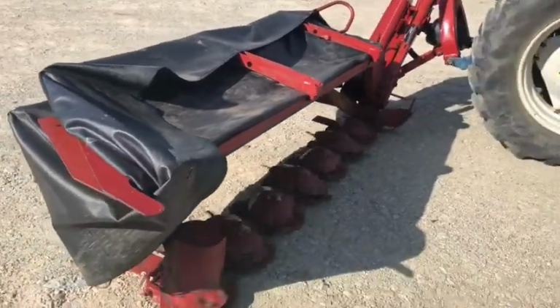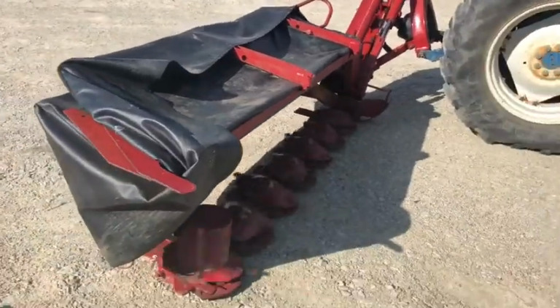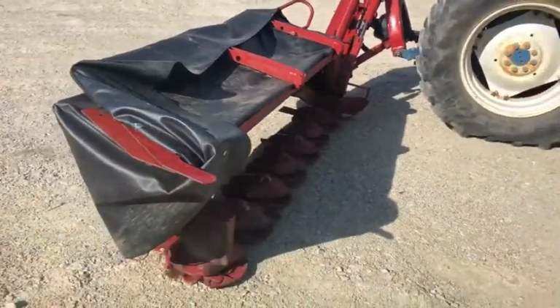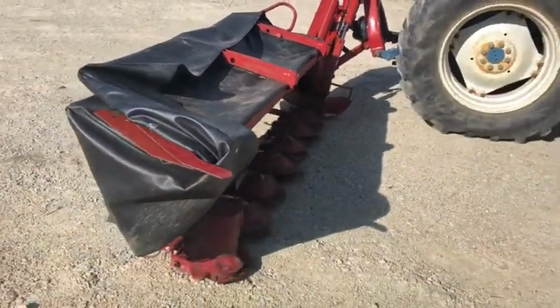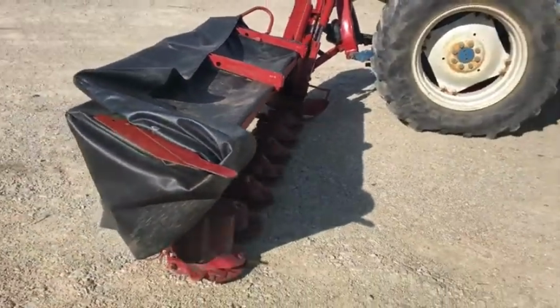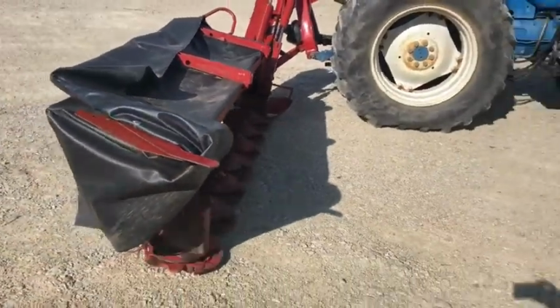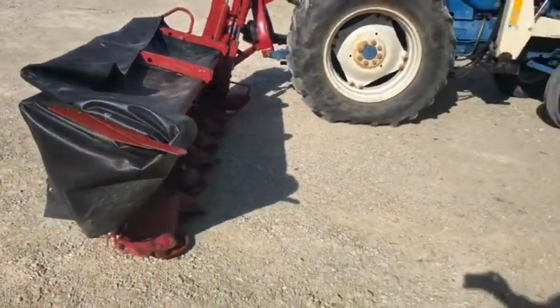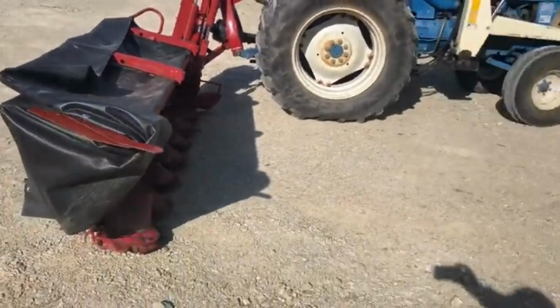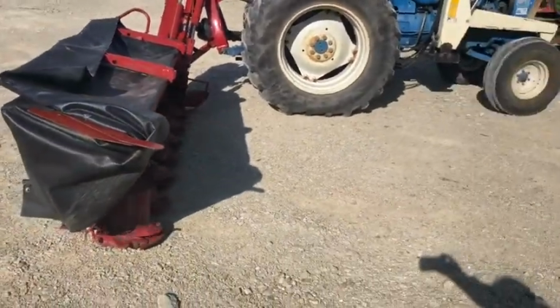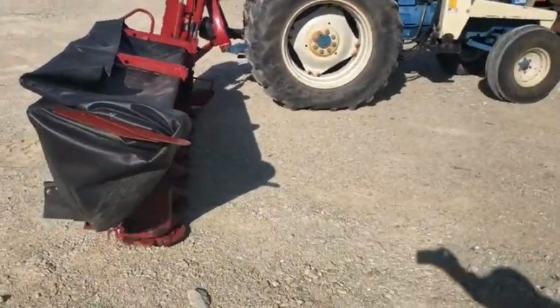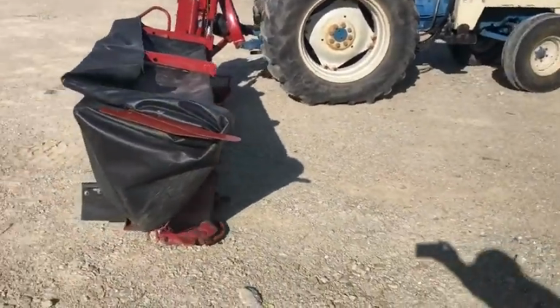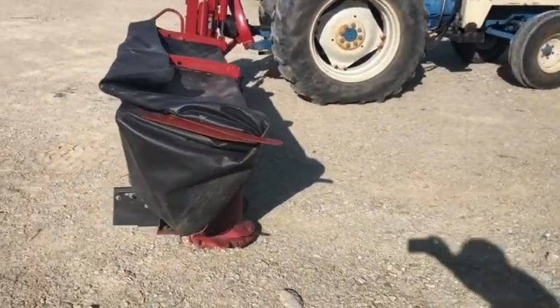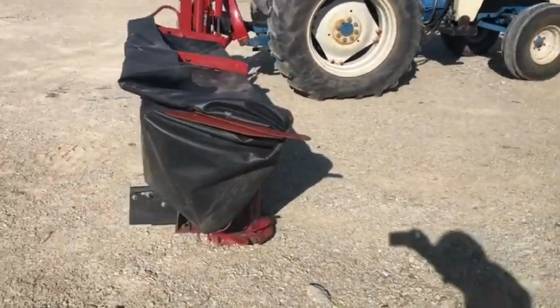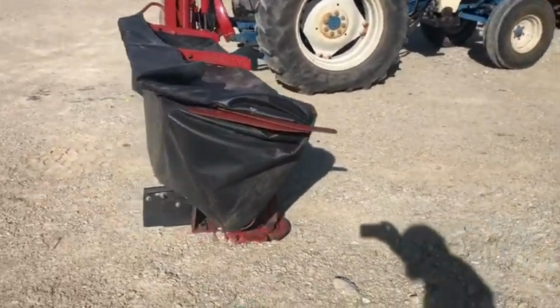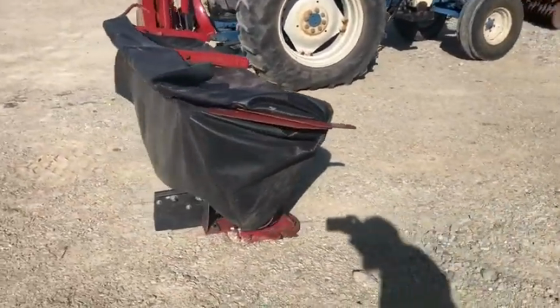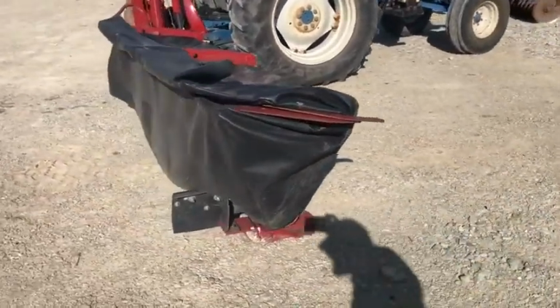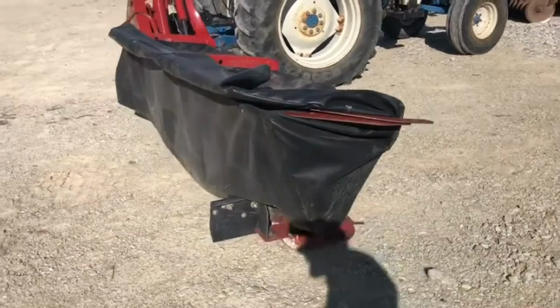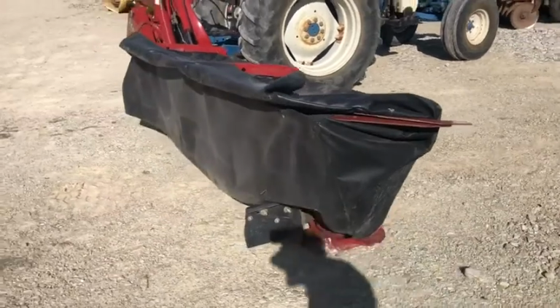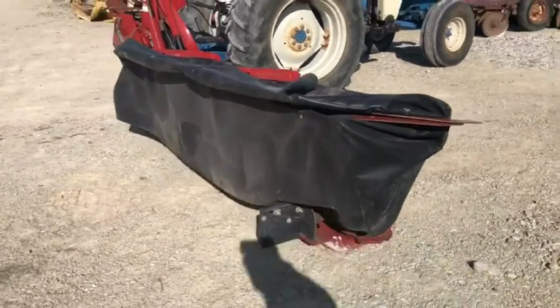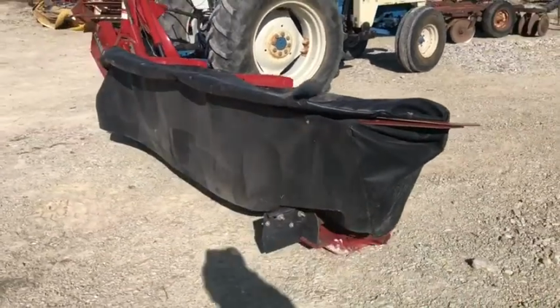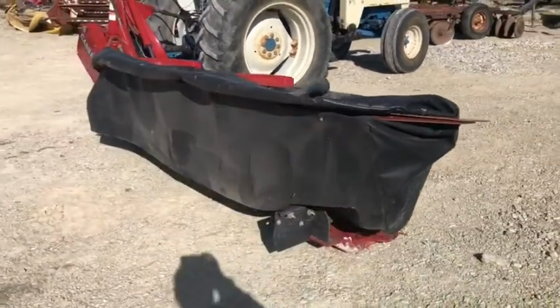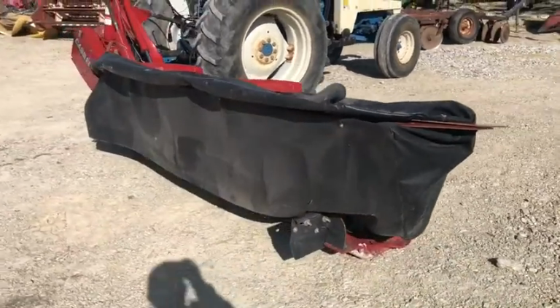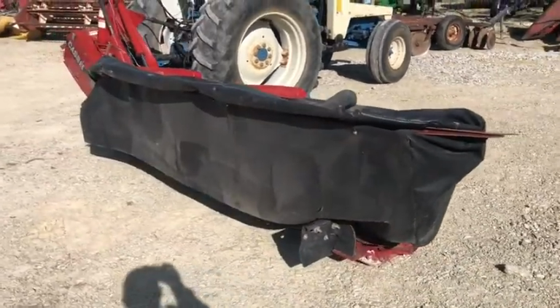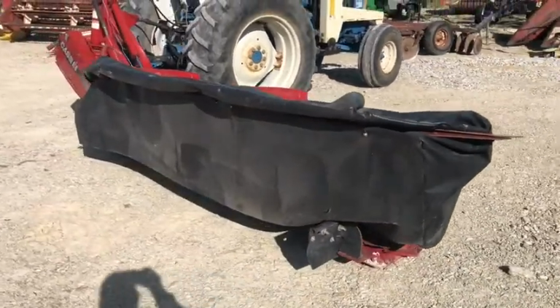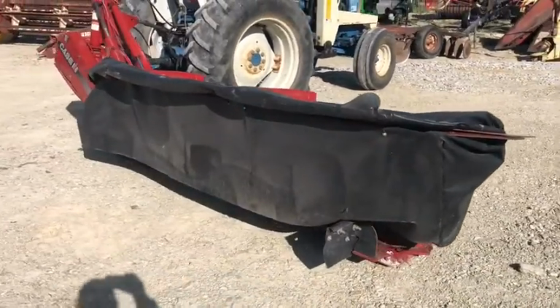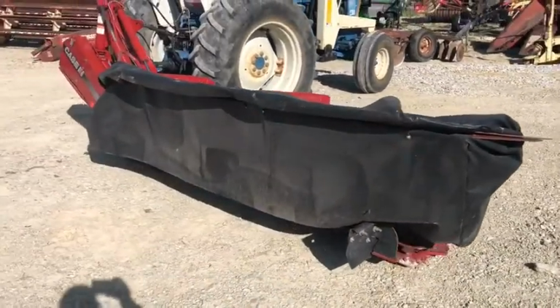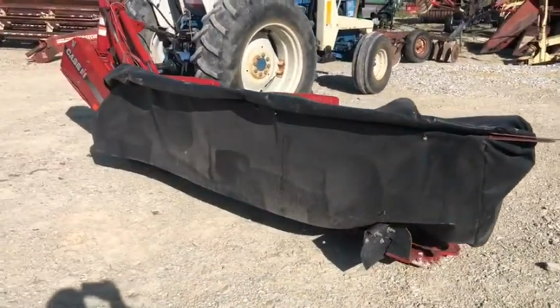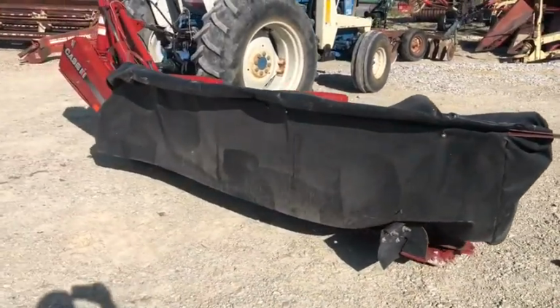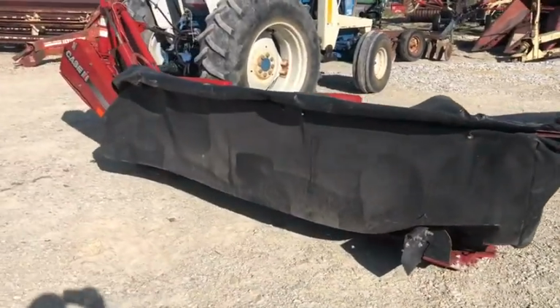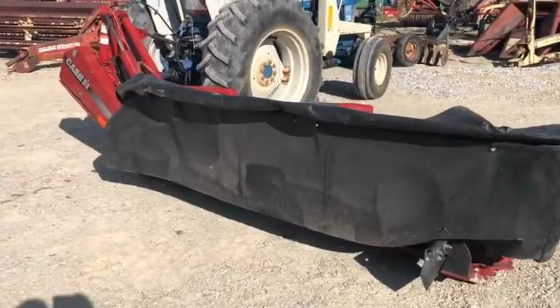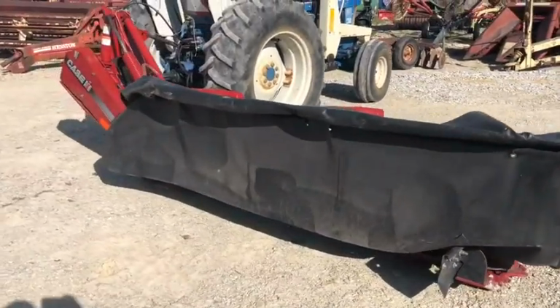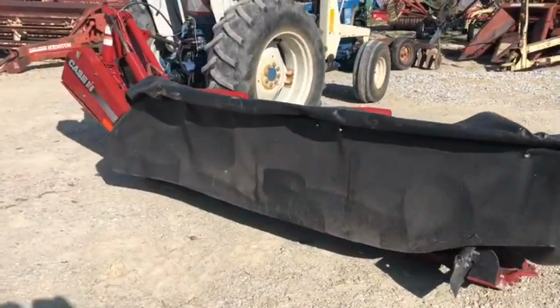Real nice Case IH MD-92 — it's a nine-foot cut disc mower in like-new condition. We're going to have this on the lot.